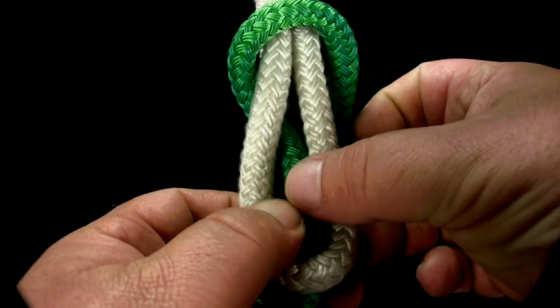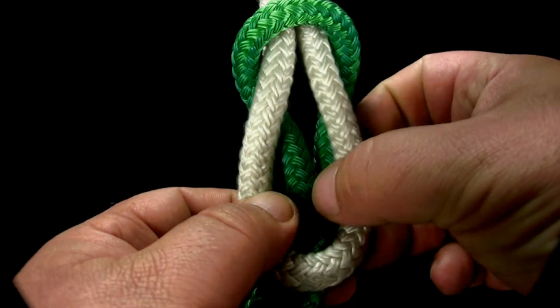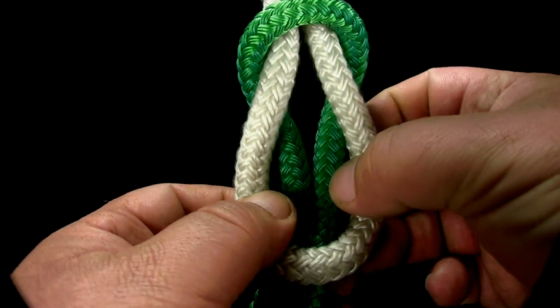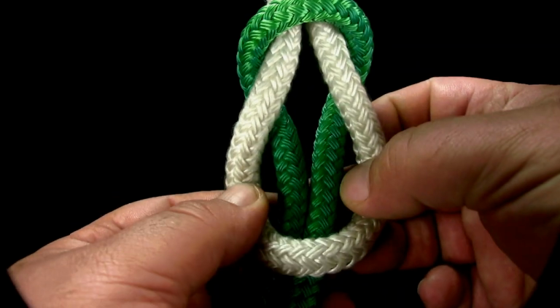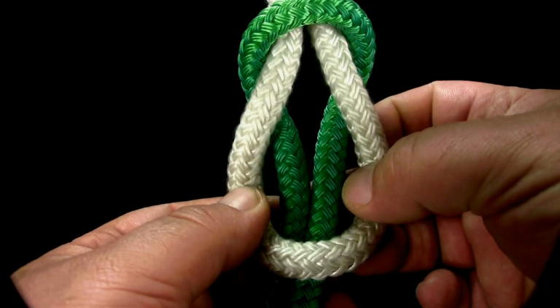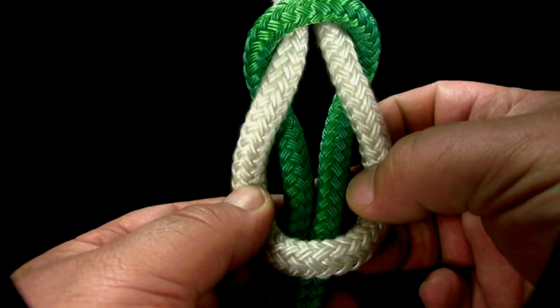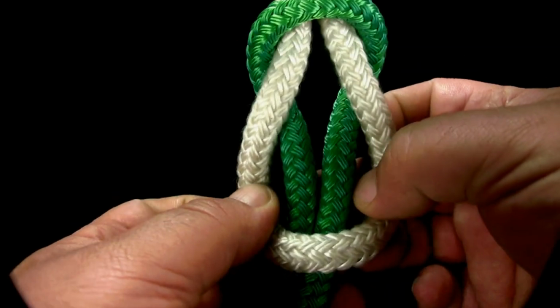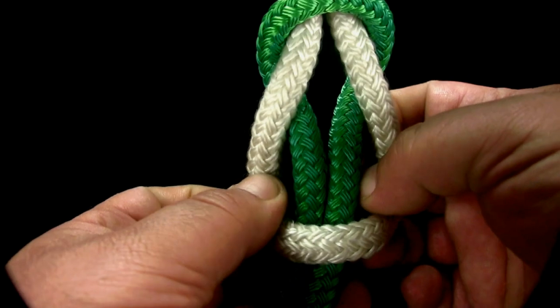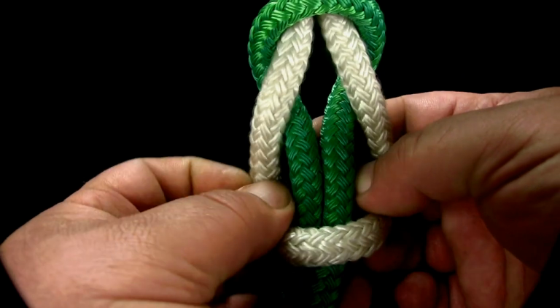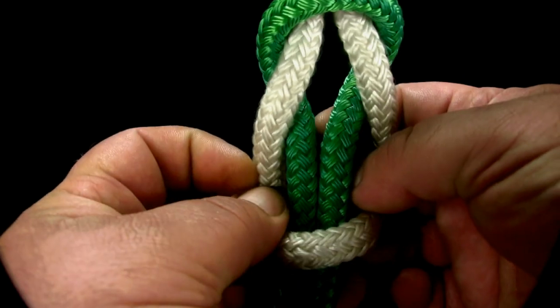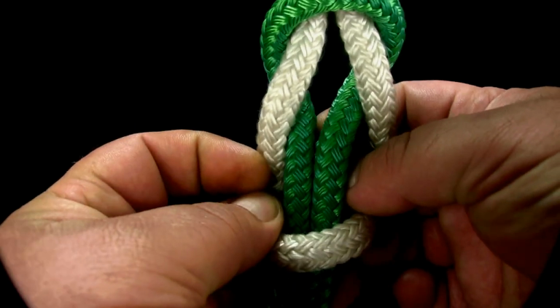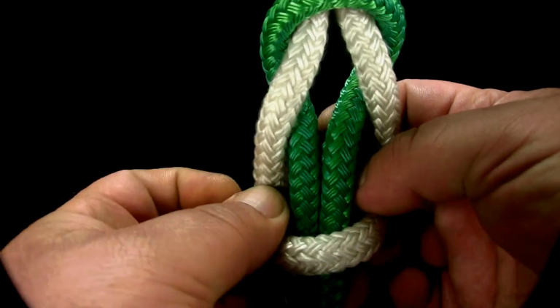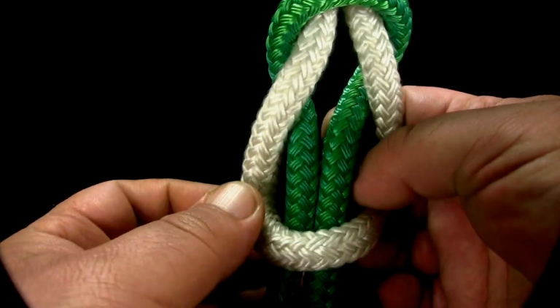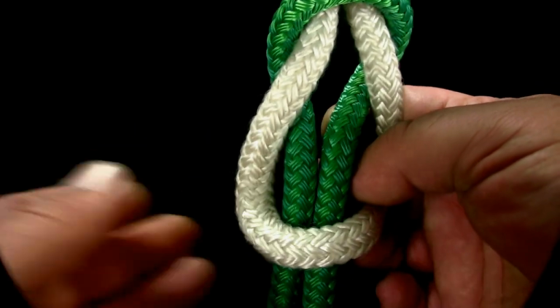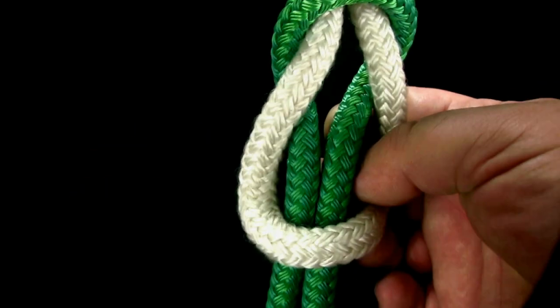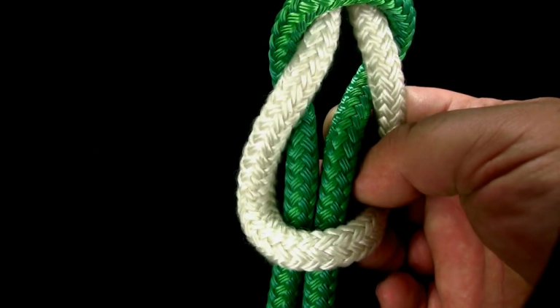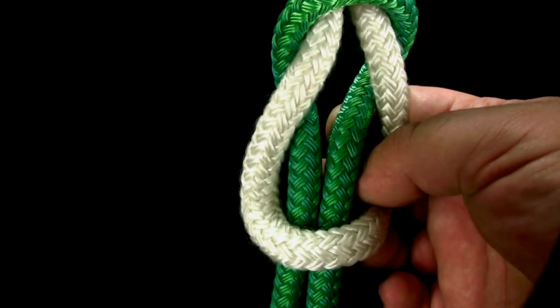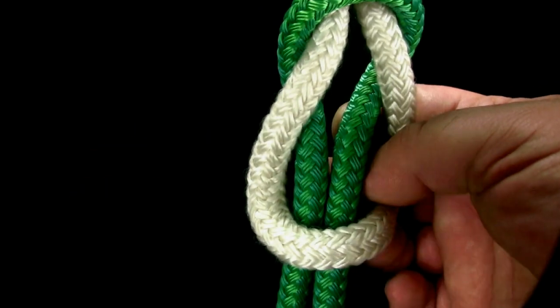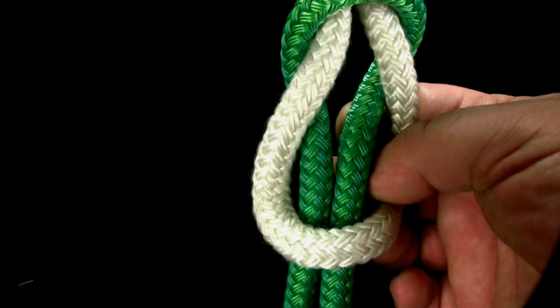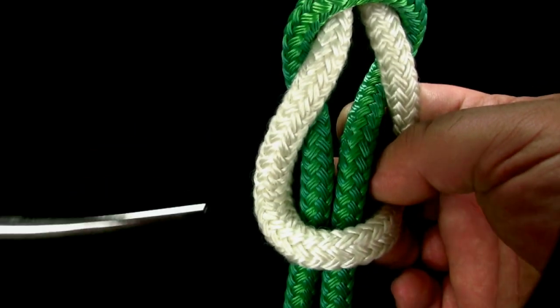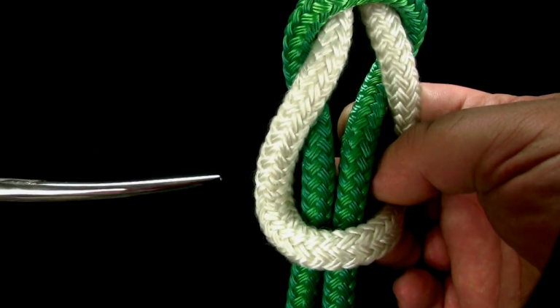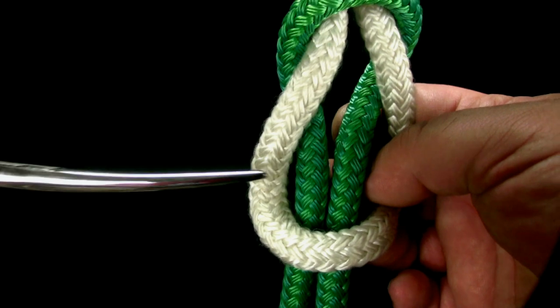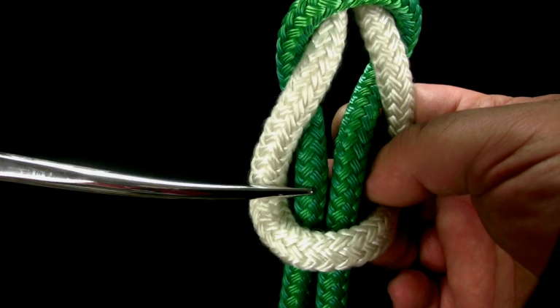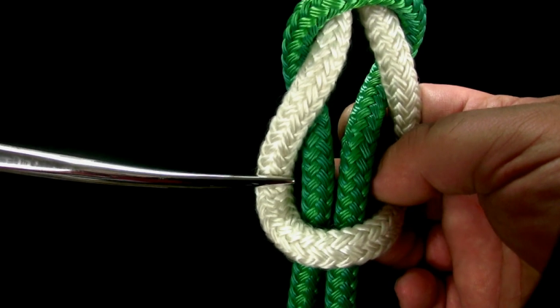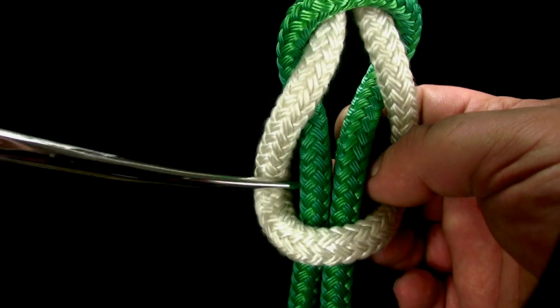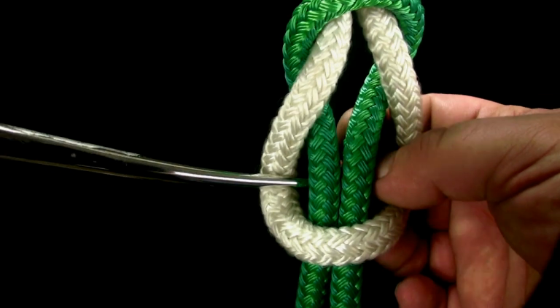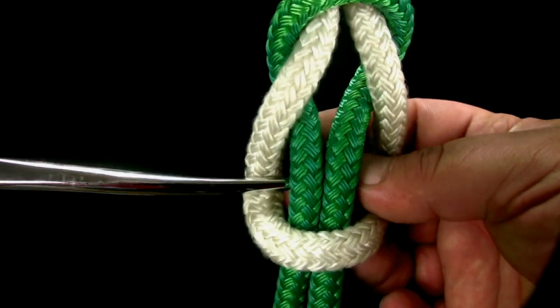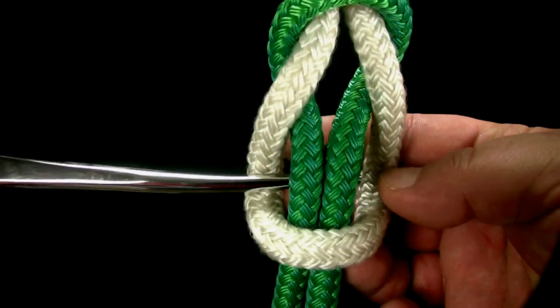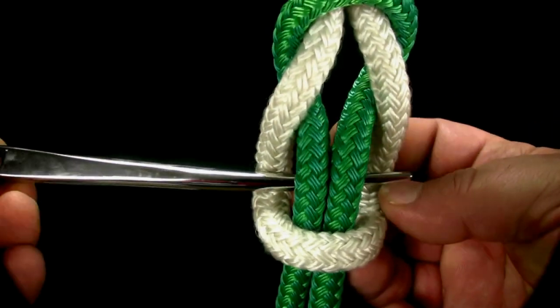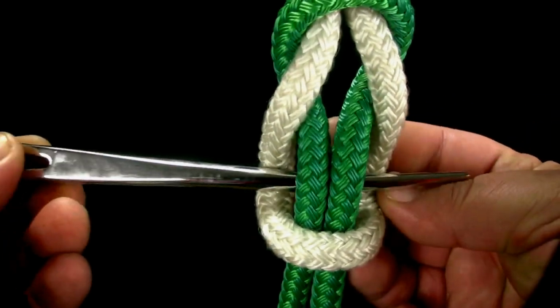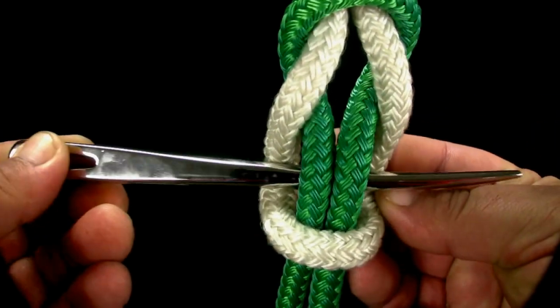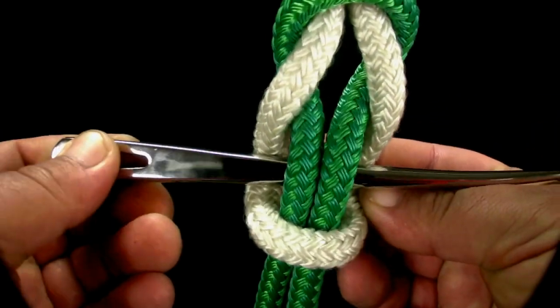Spread the loop in the first rope open to expose the two sides of the loop in the second rope. Slide the toggle over the first rope and under the second rope.